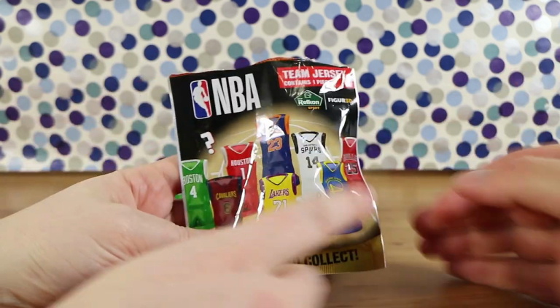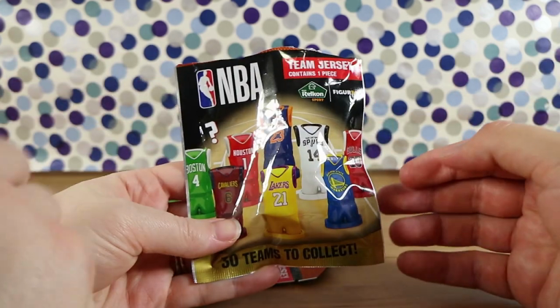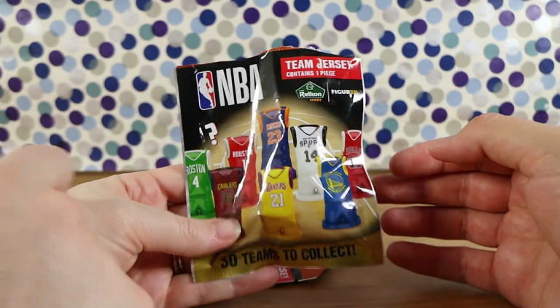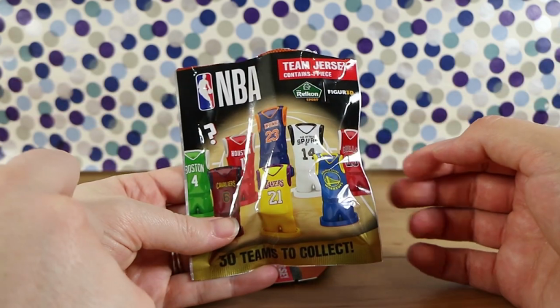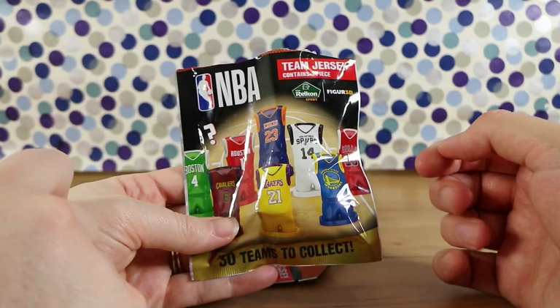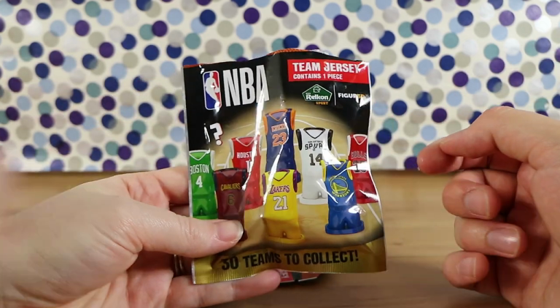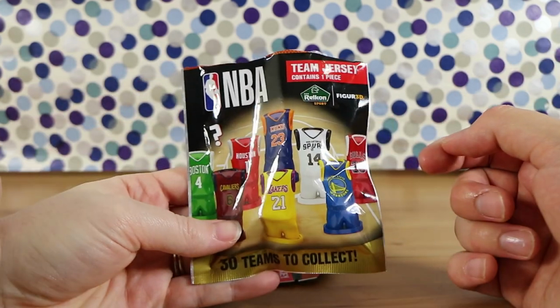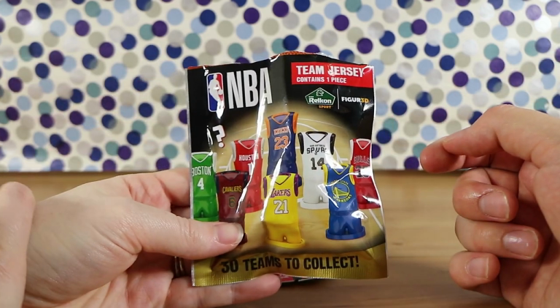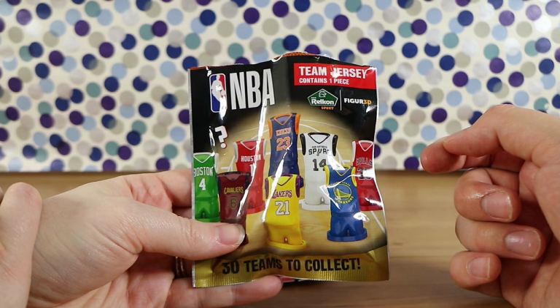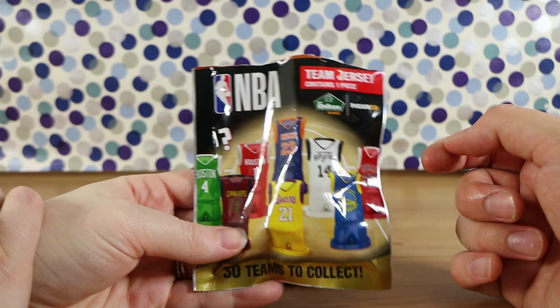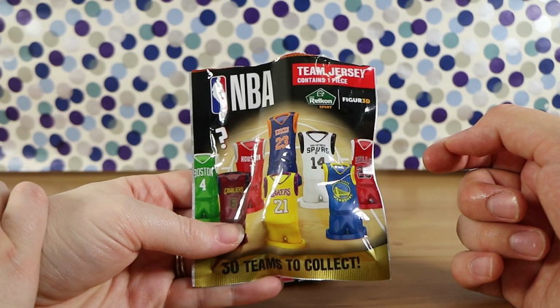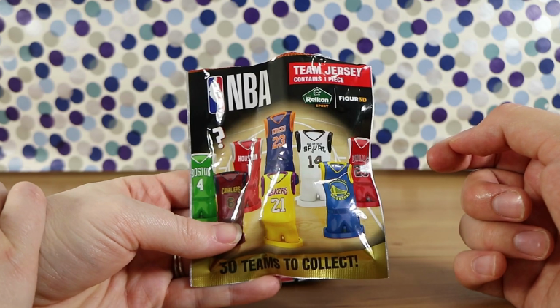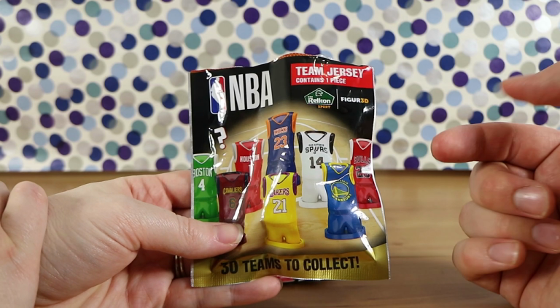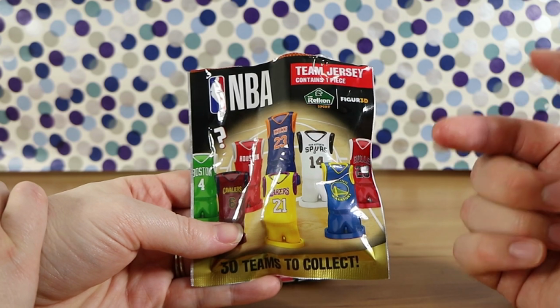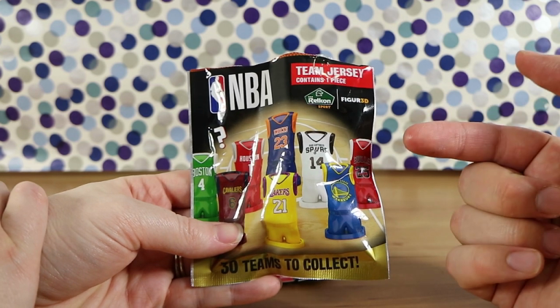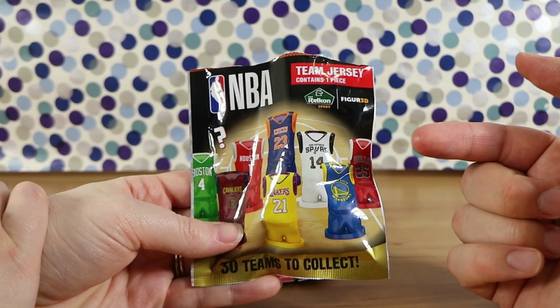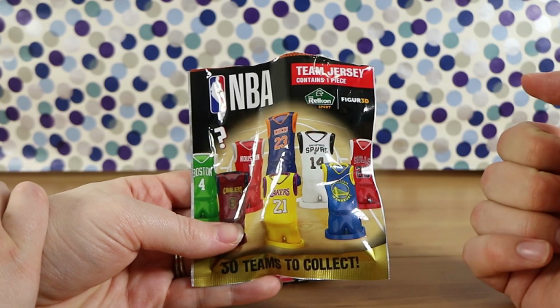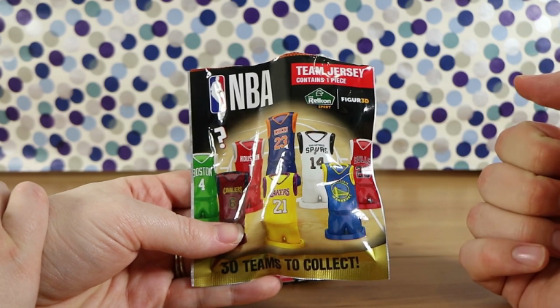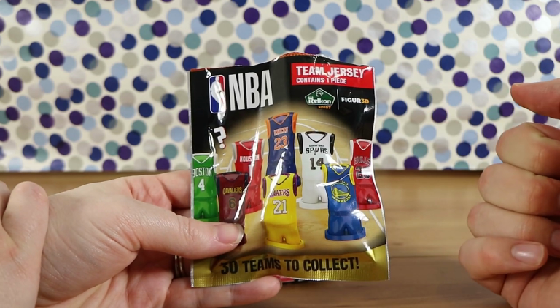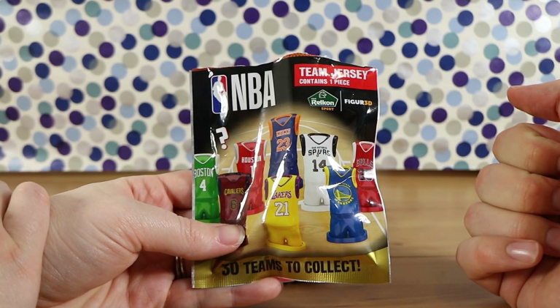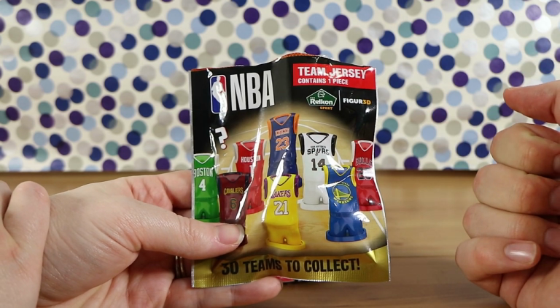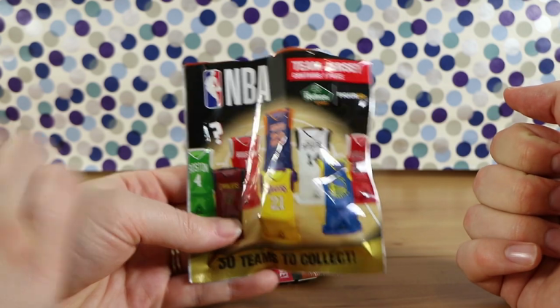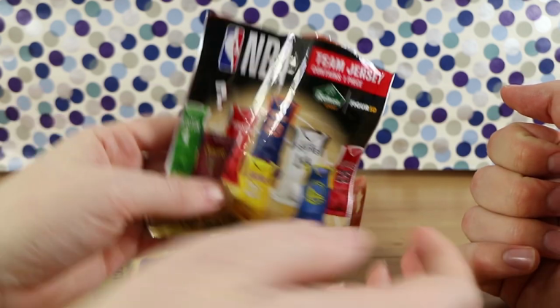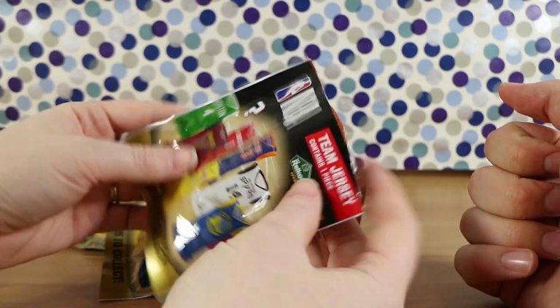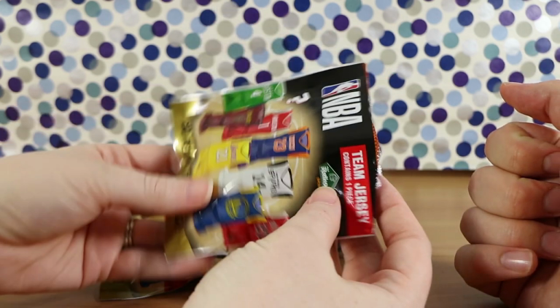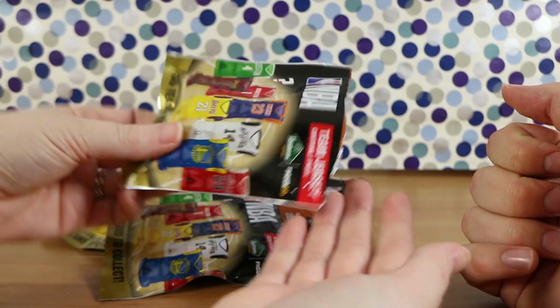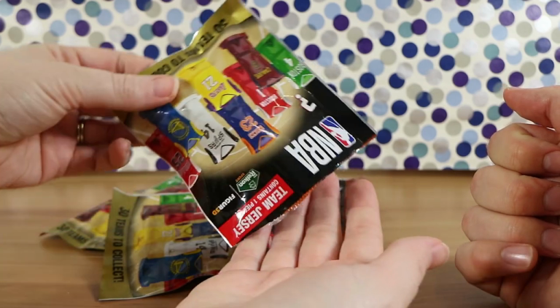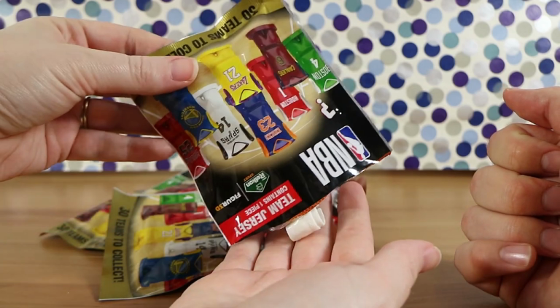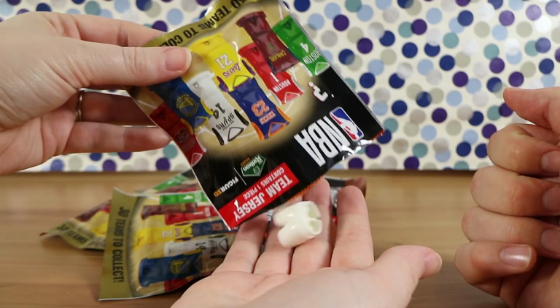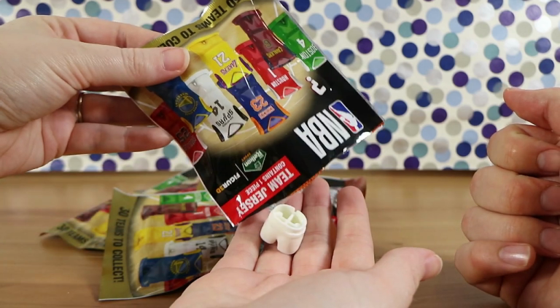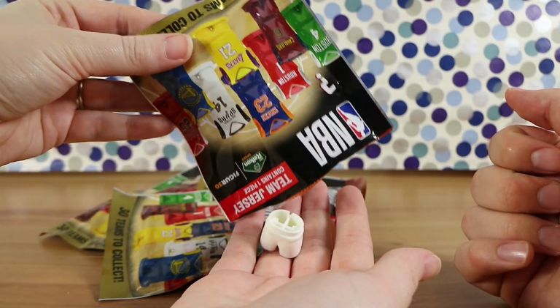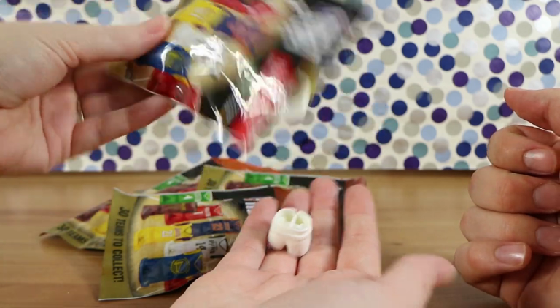We picked these up at Big W in Australia. They were three dollars each. I have also seen them at My Toy Wheel for three dollars fifty each.